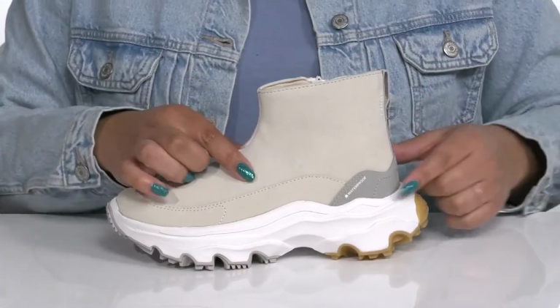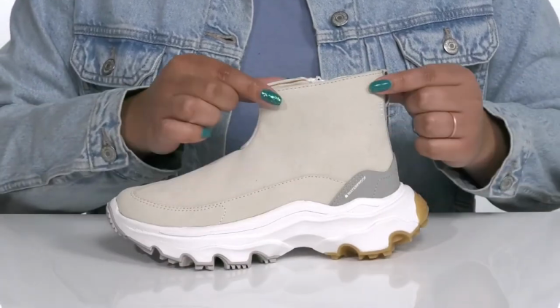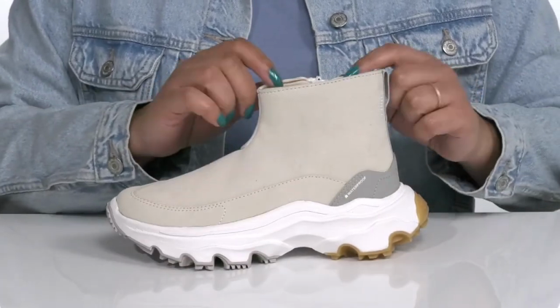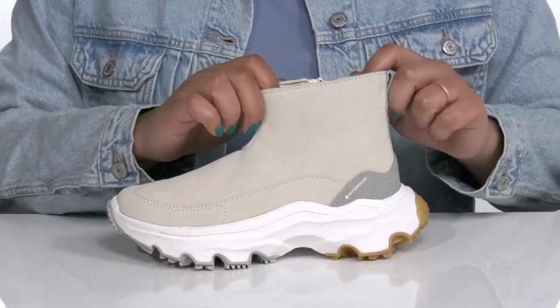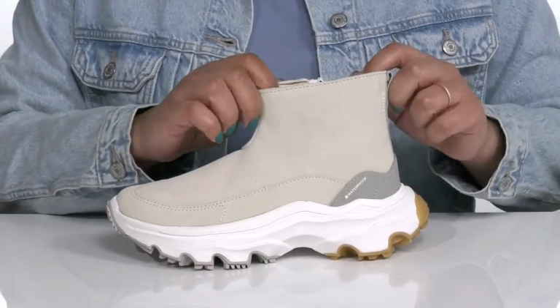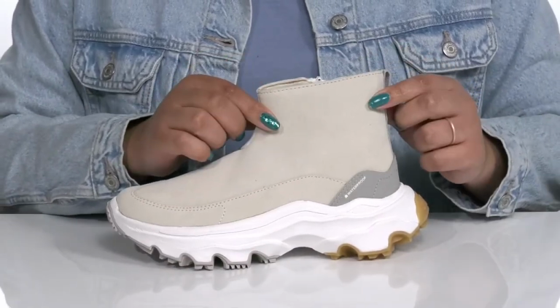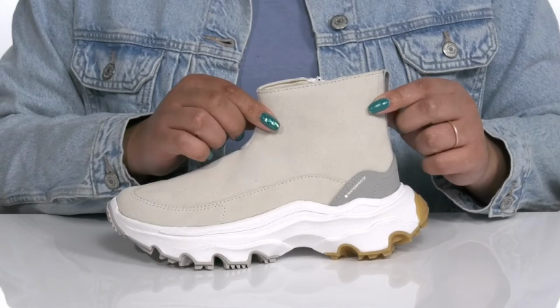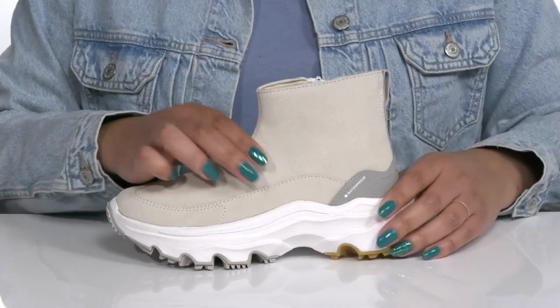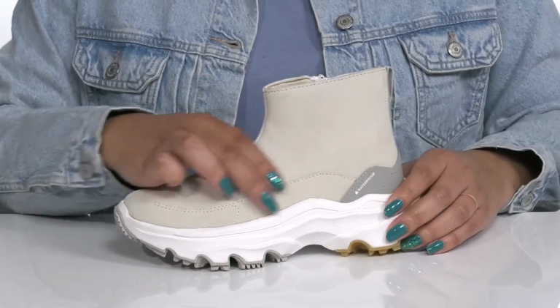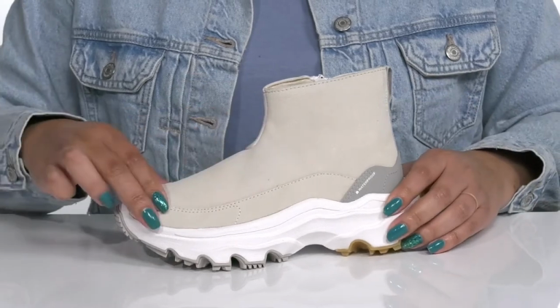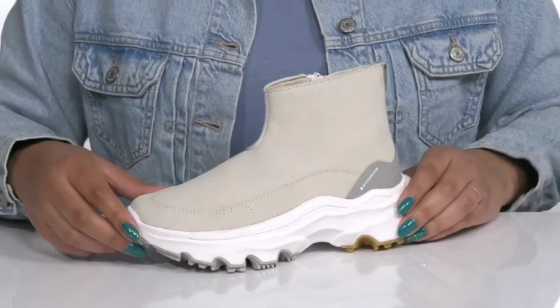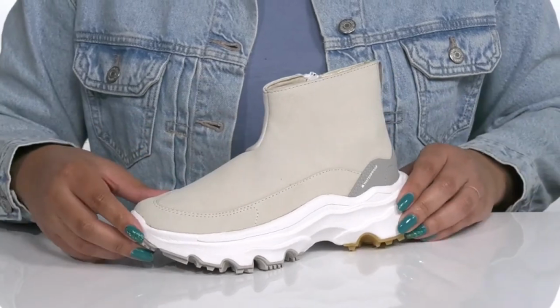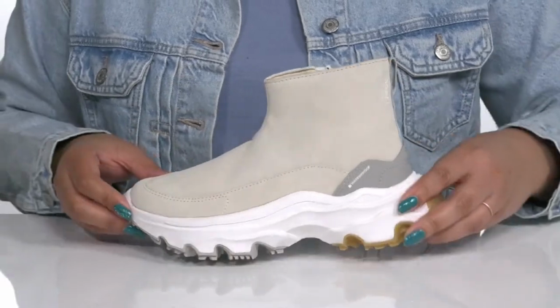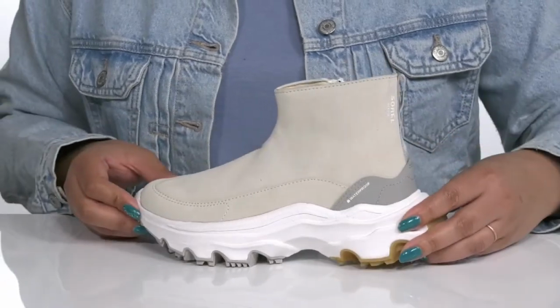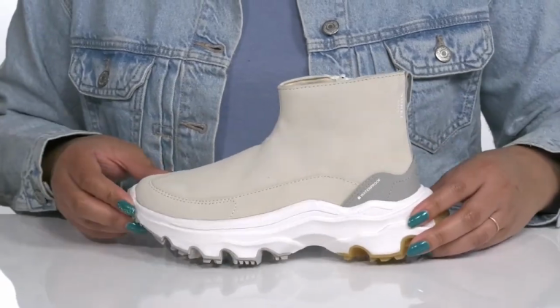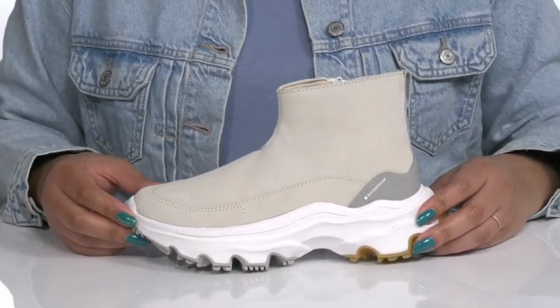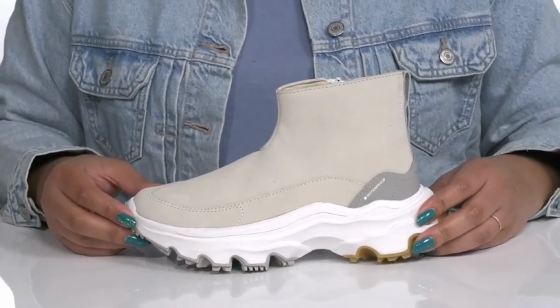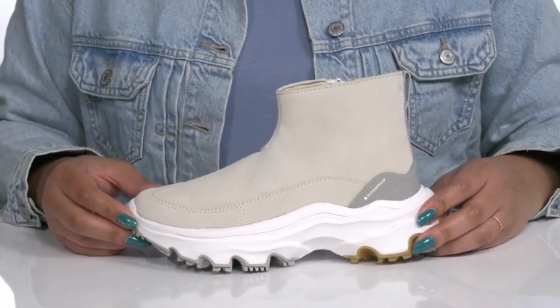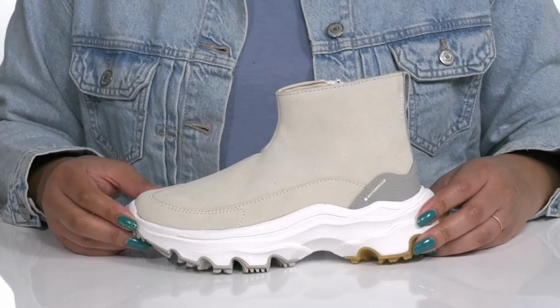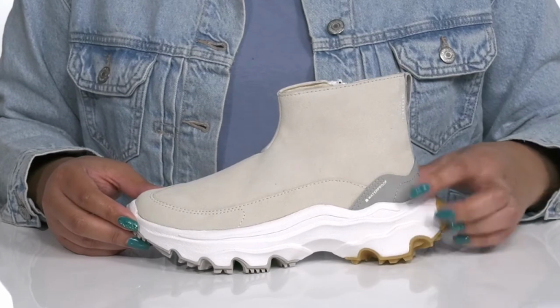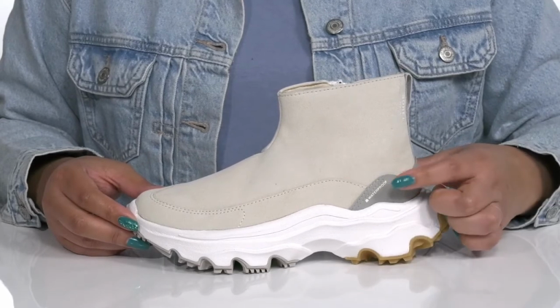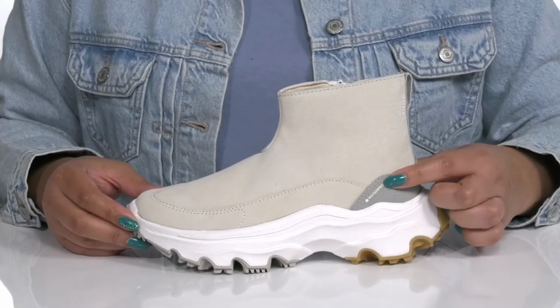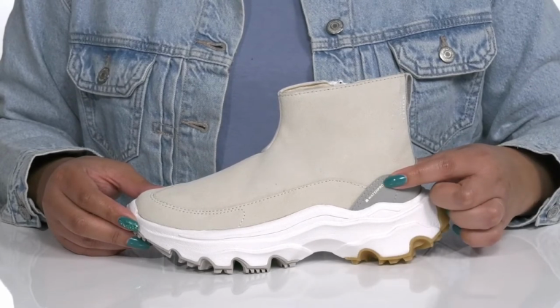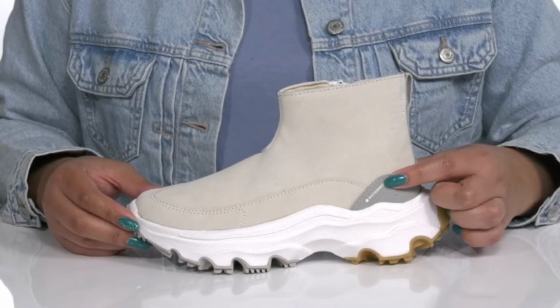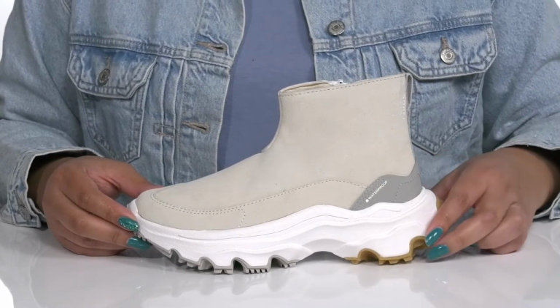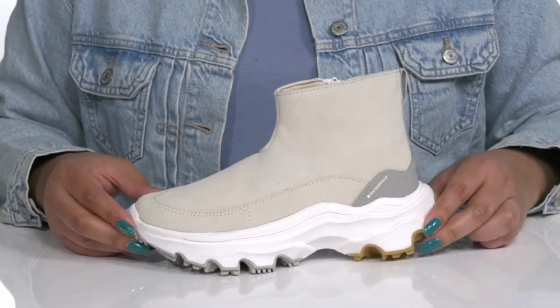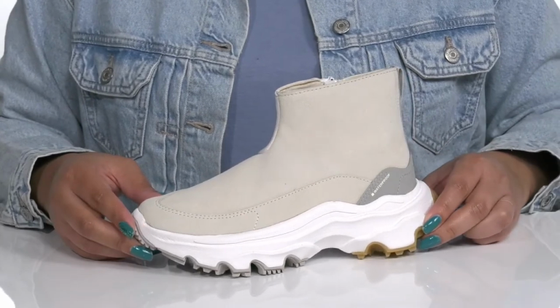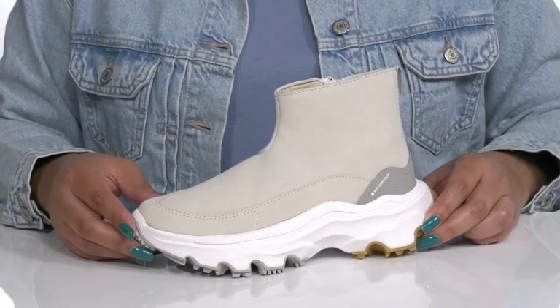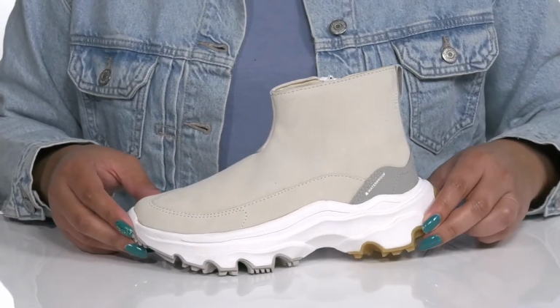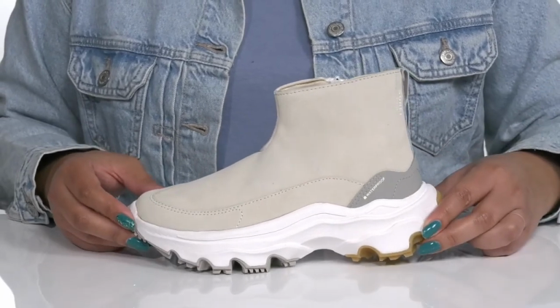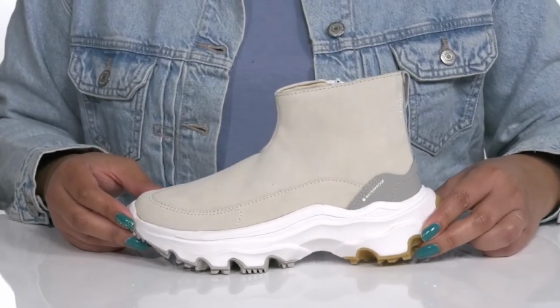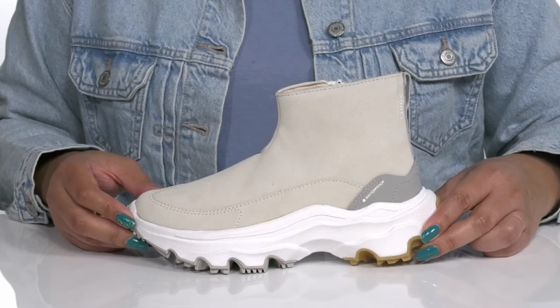The high top design adds stability for your ankles, with contrasting textures and overlays to give you a cool summer look. They're also 100% waterproof so you can stay dry and fresh all season long.